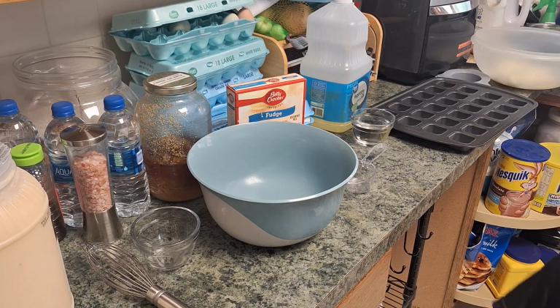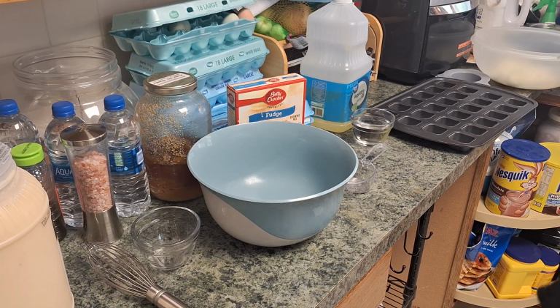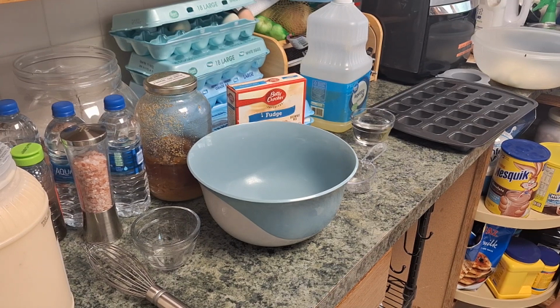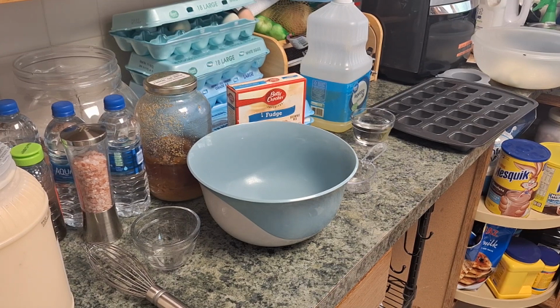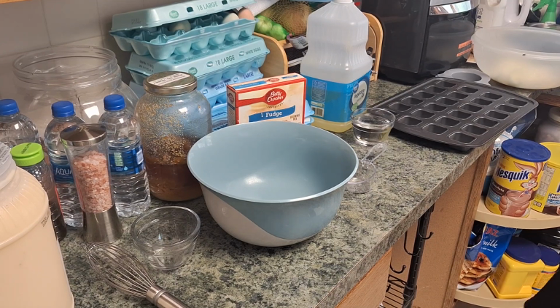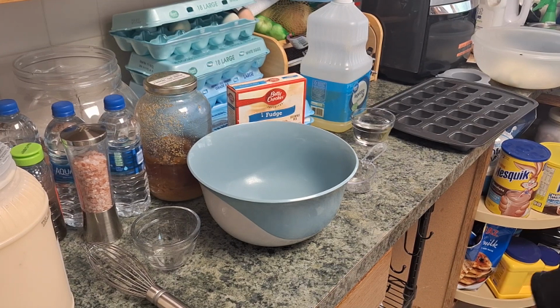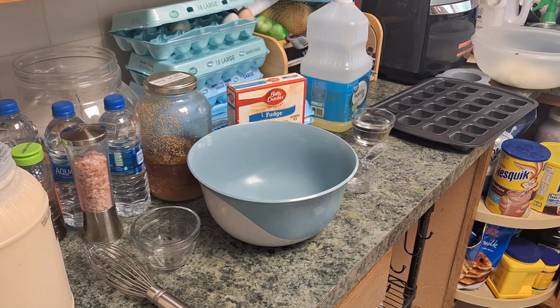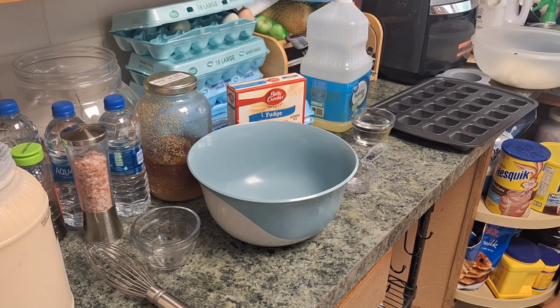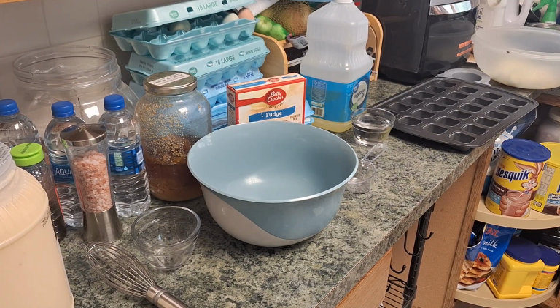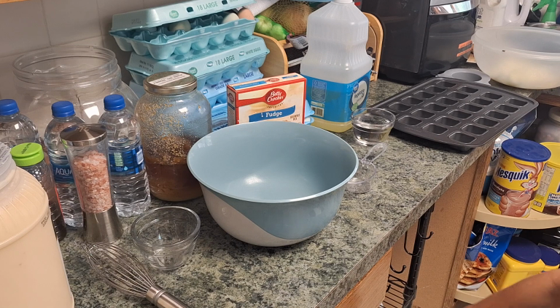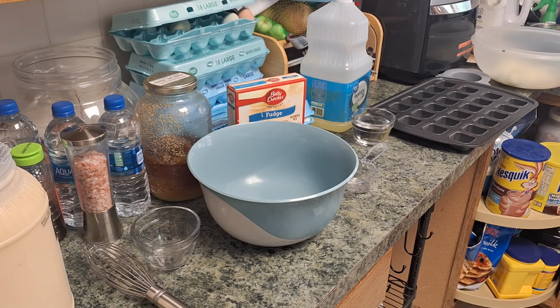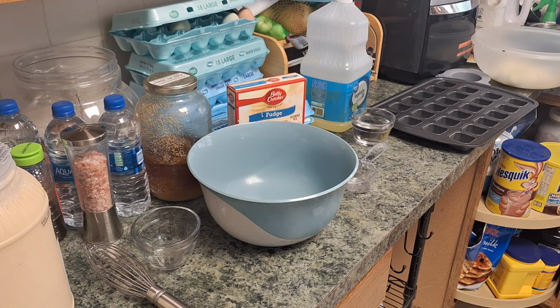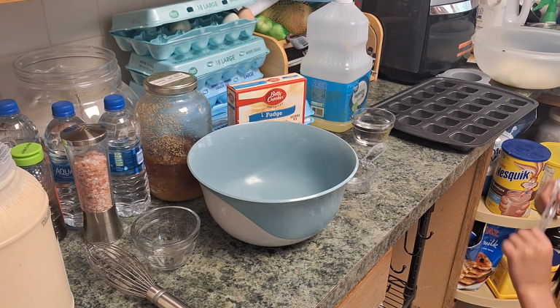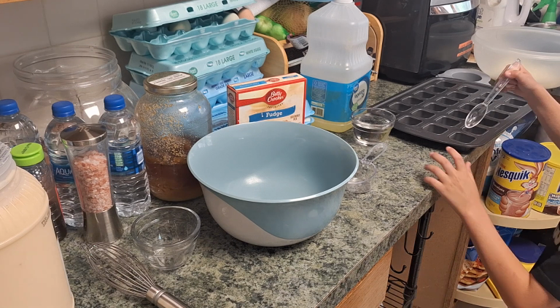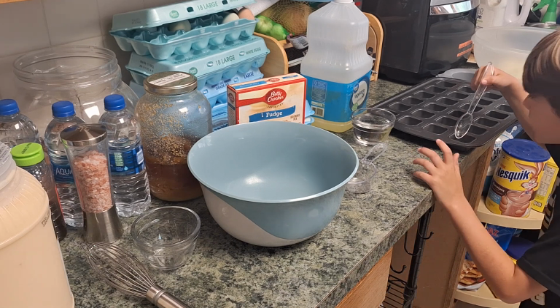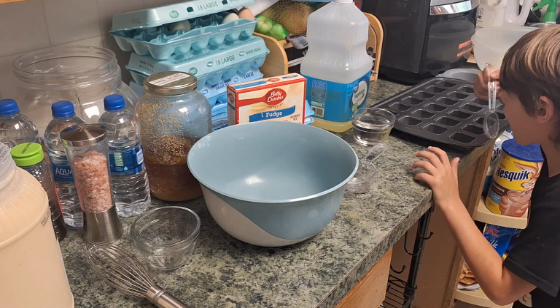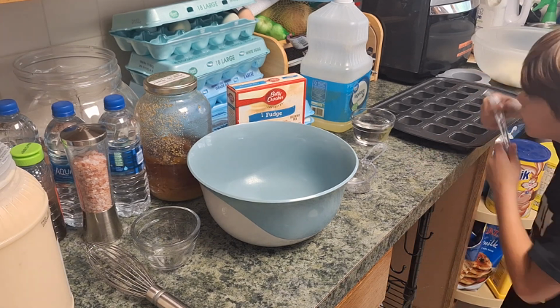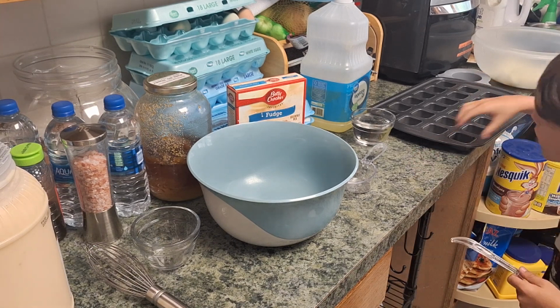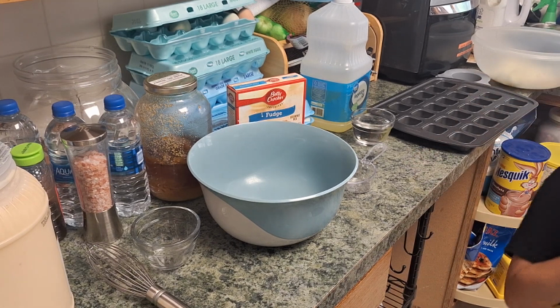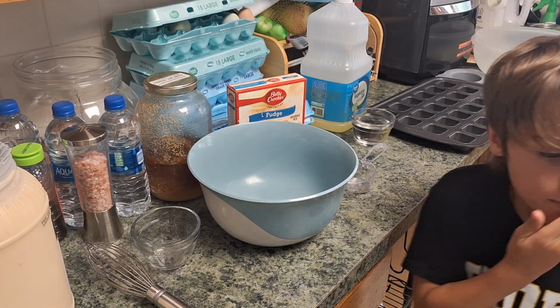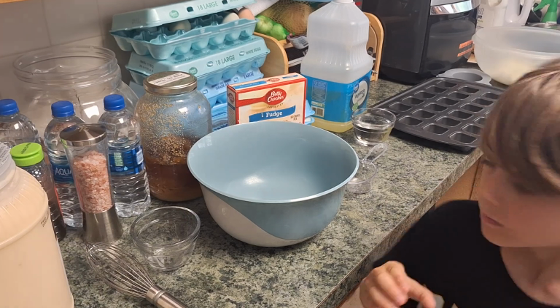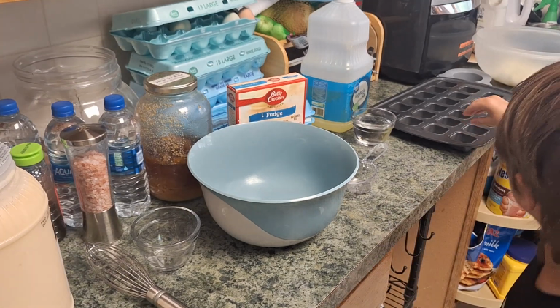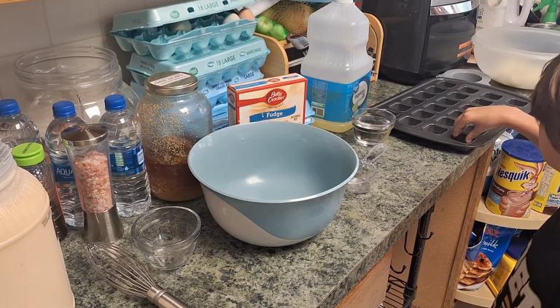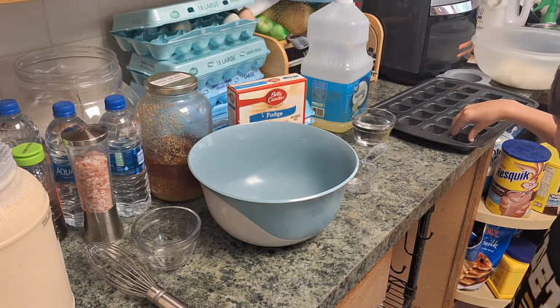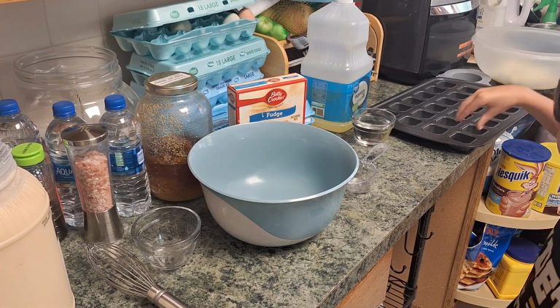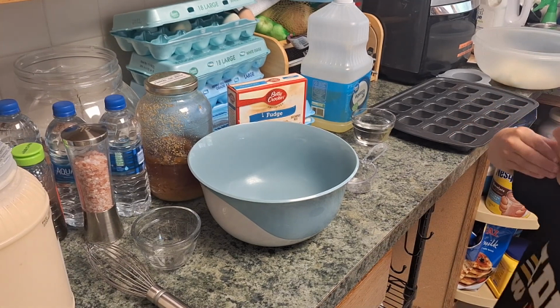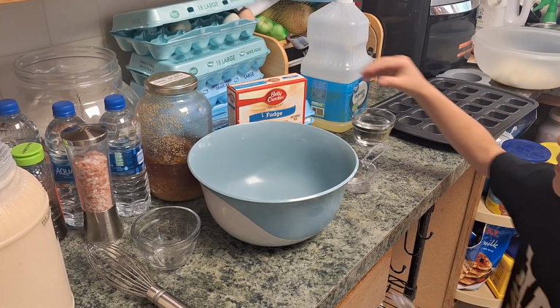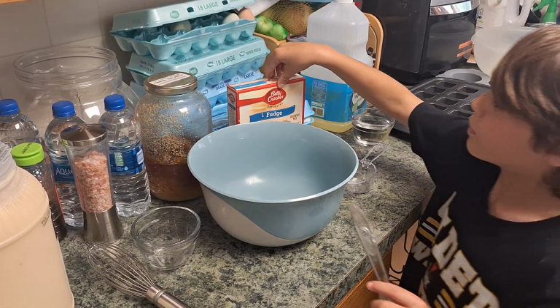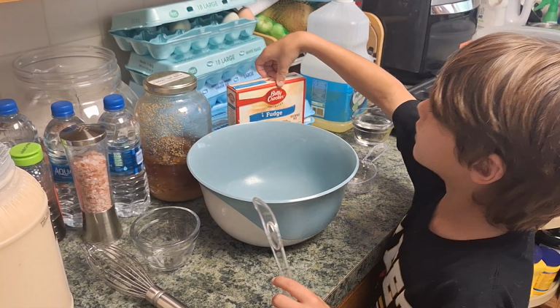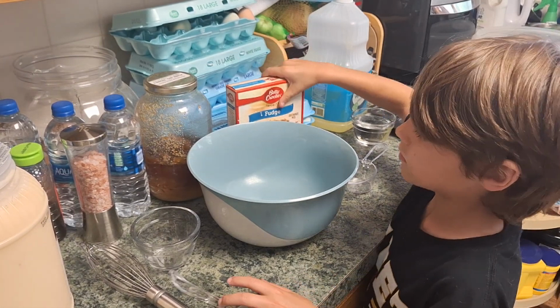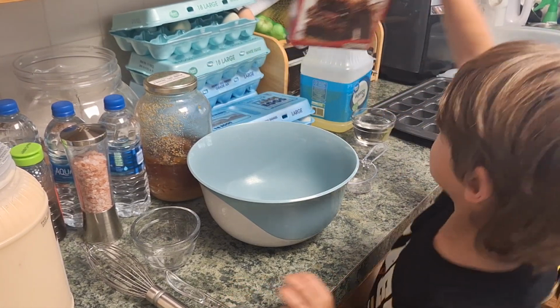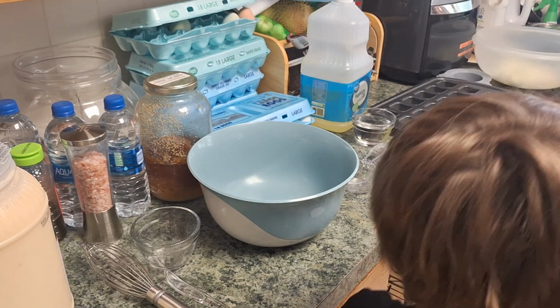Okay, what are we going to do? Brownies. Brownies! And we're going to do it in a bite size brownie pan? Yeah. Alright, so what we're going to start with is we're going to open up the box. Open. Open.